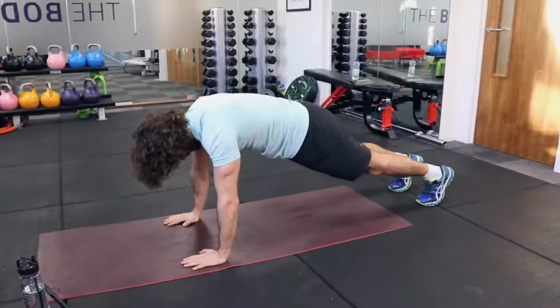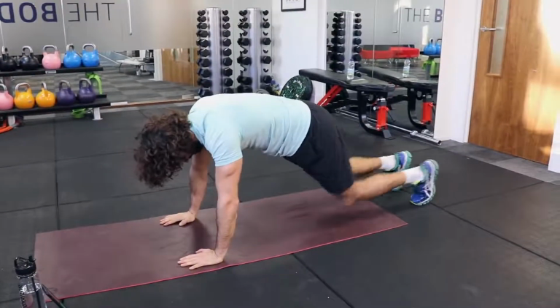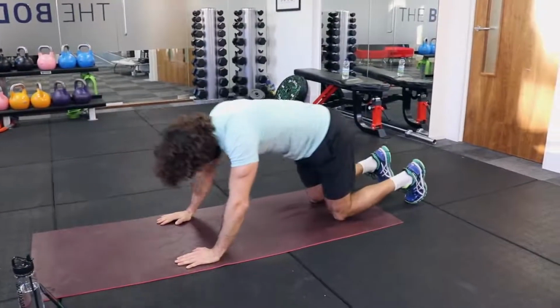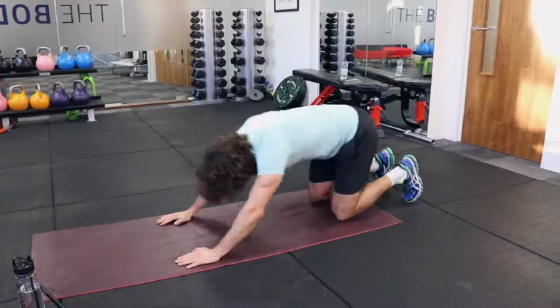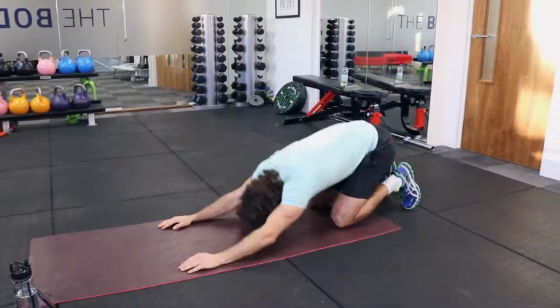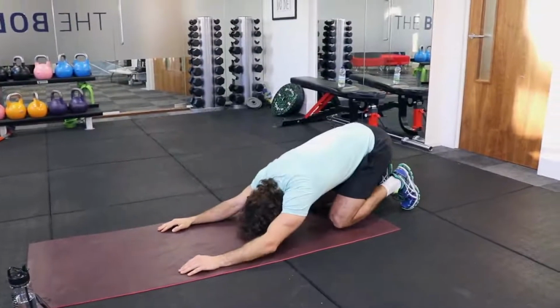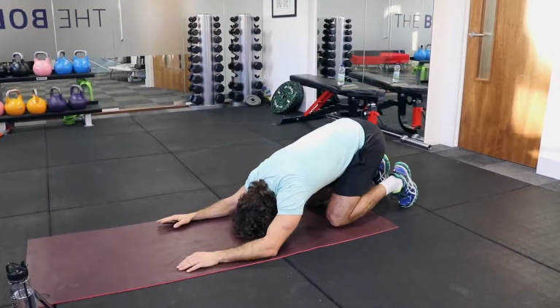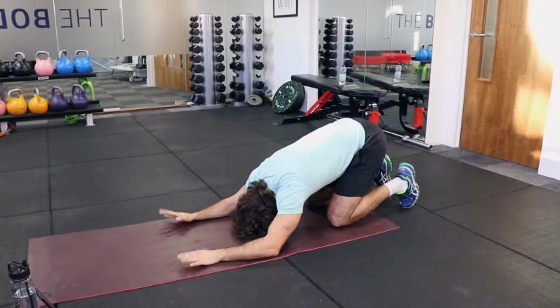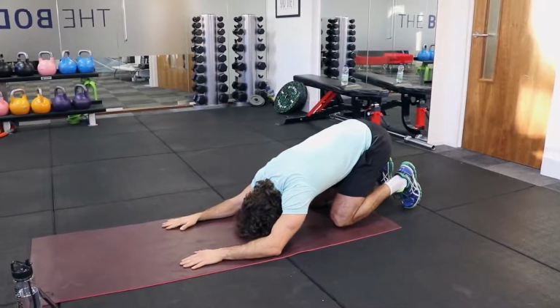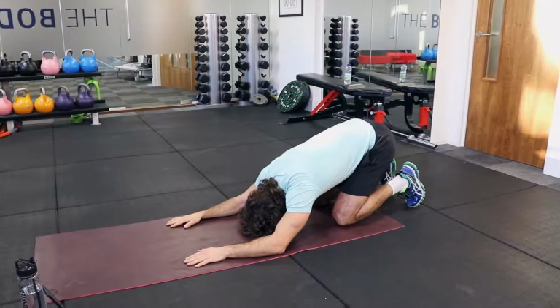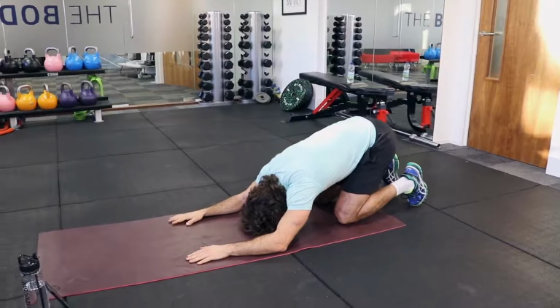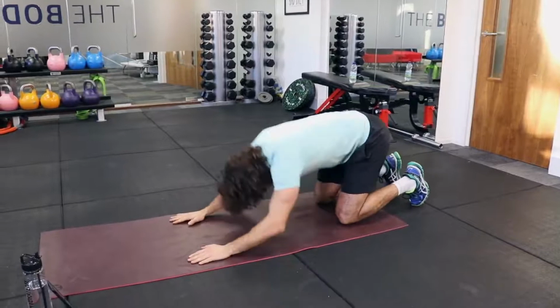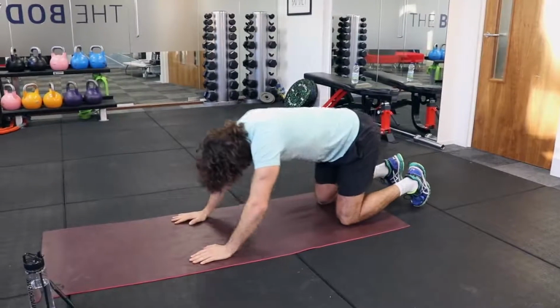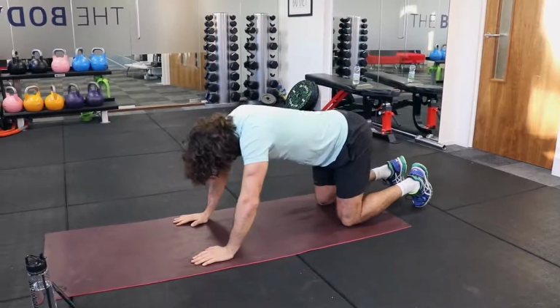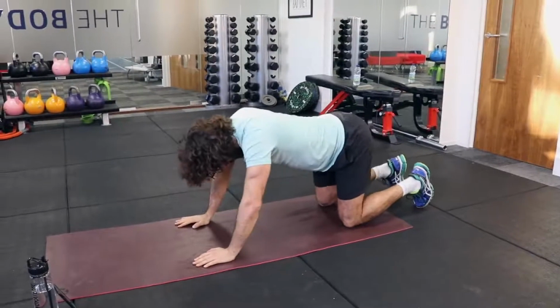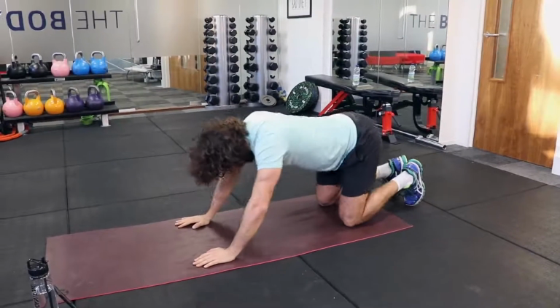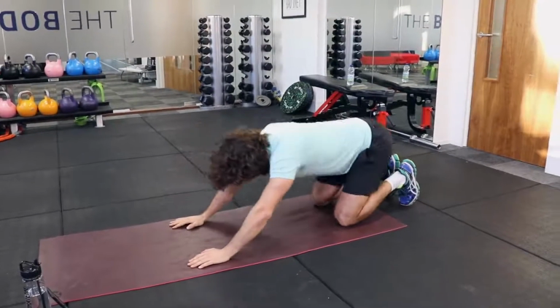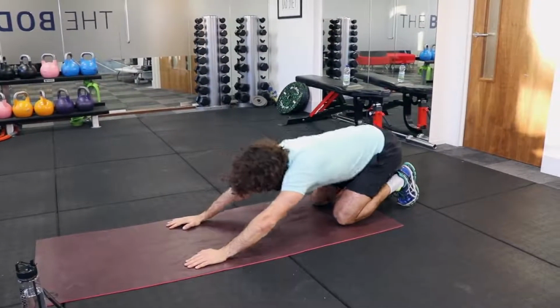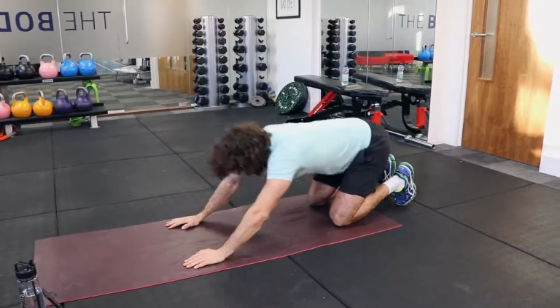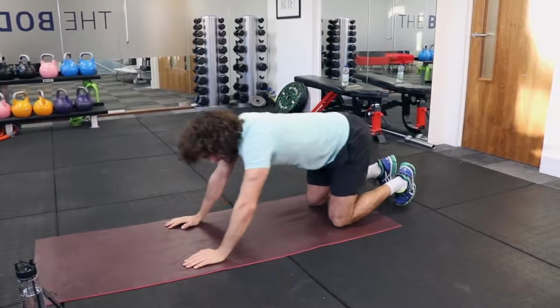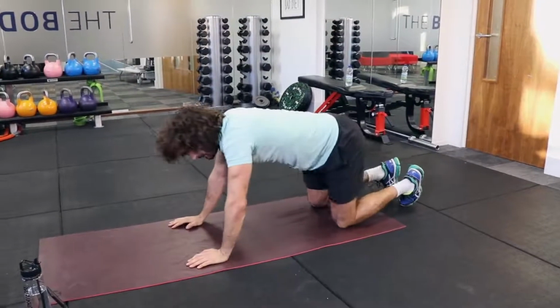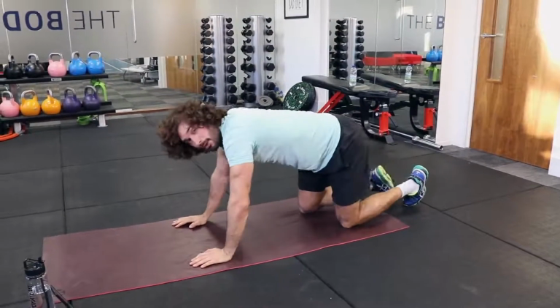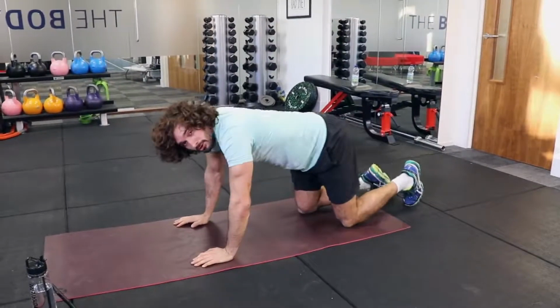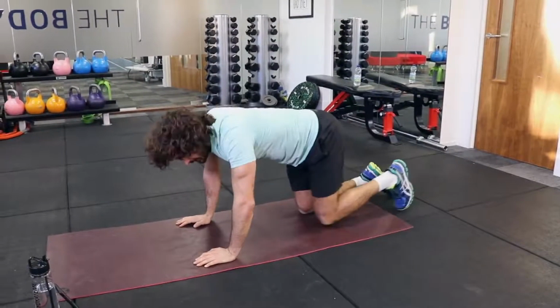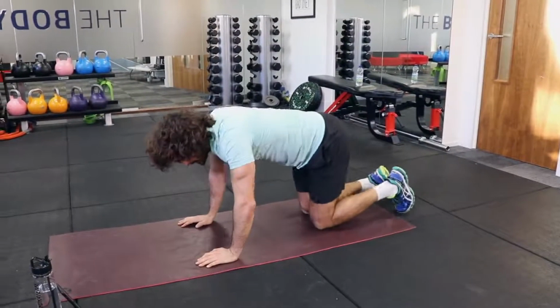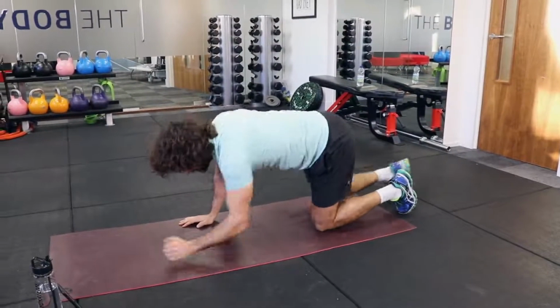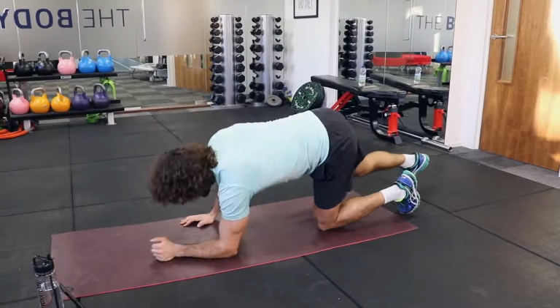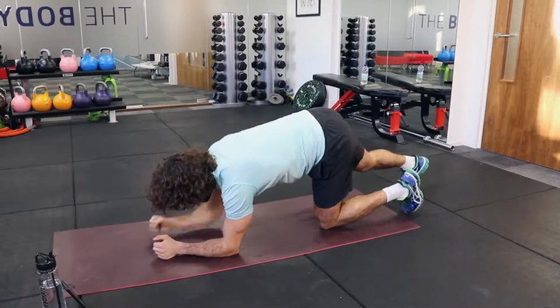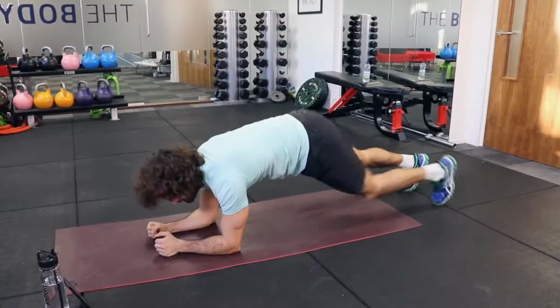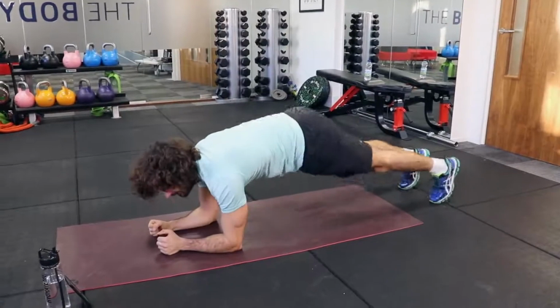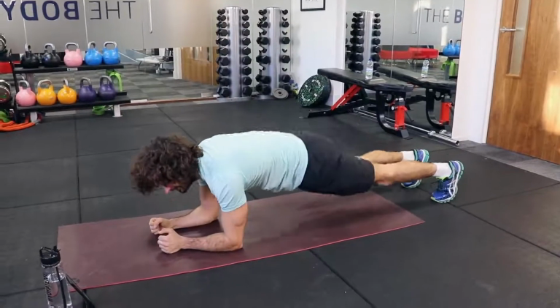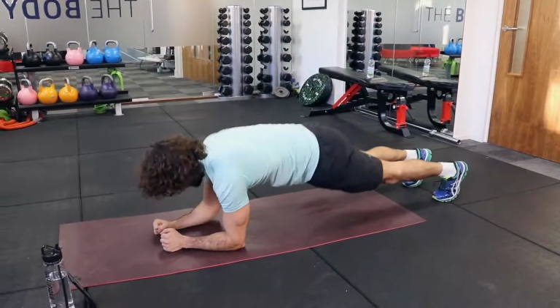We're going to do that again — we've got one more set to do on the abs to finish this off.